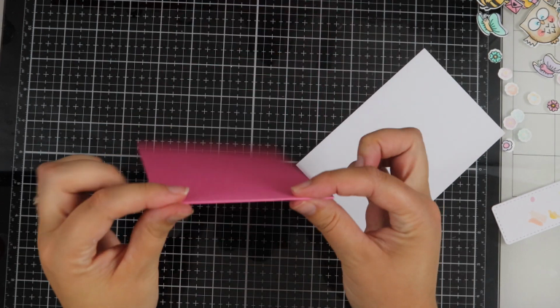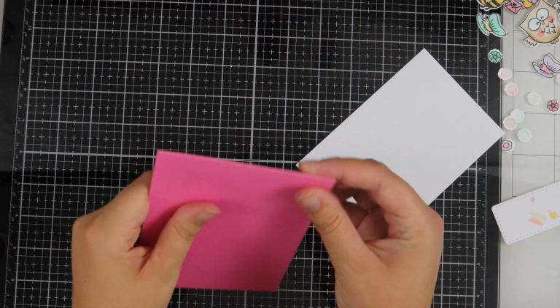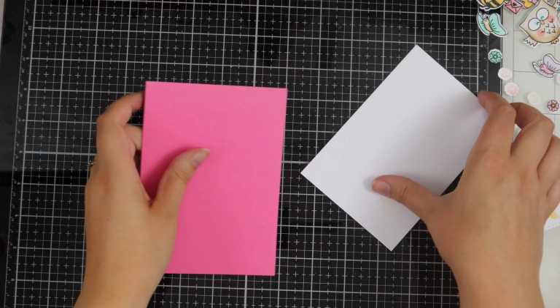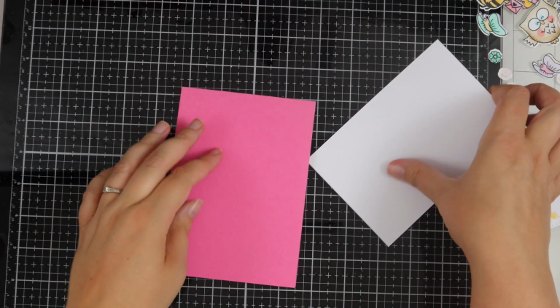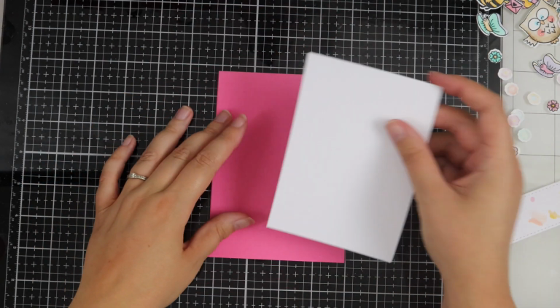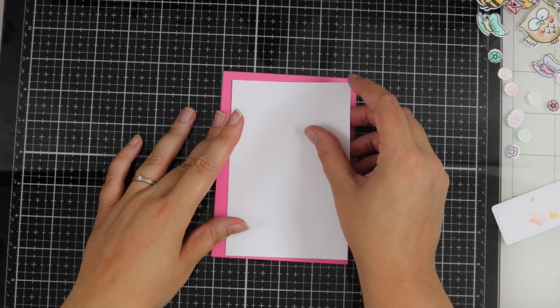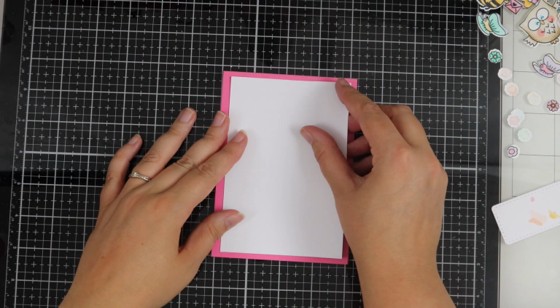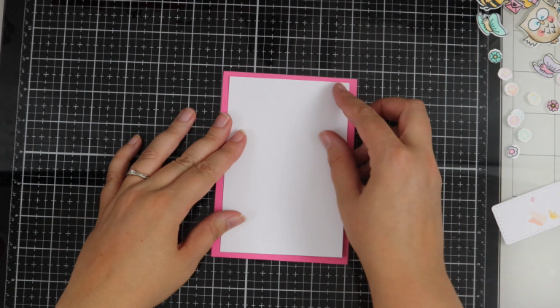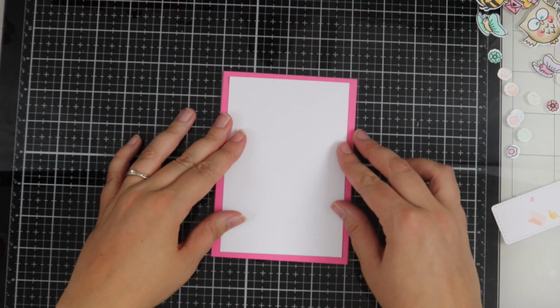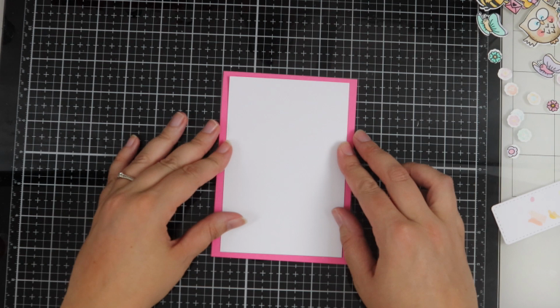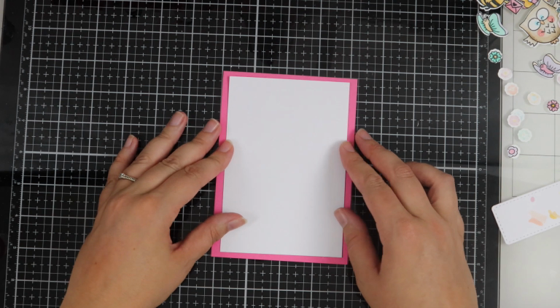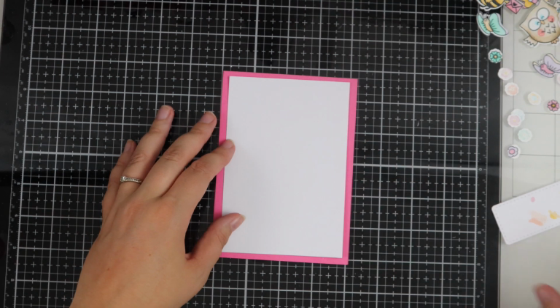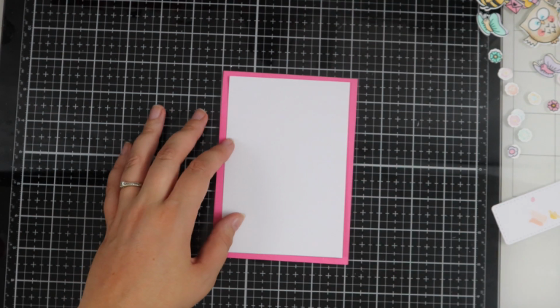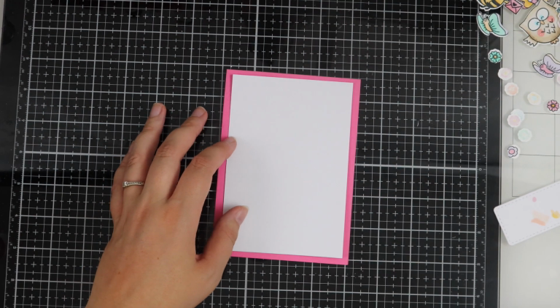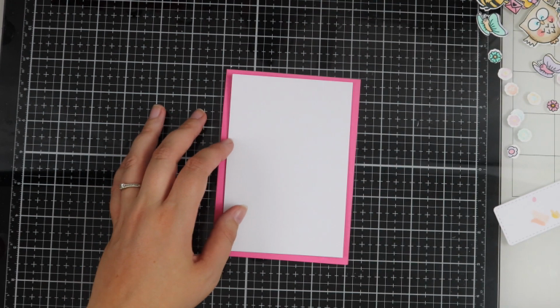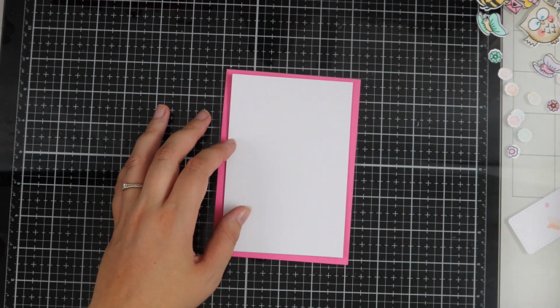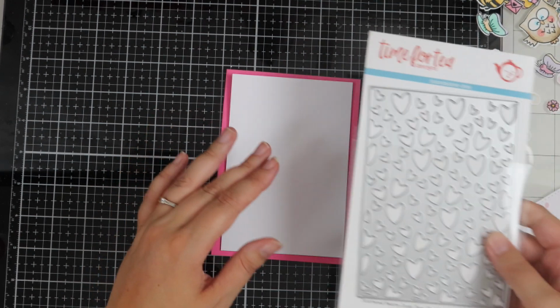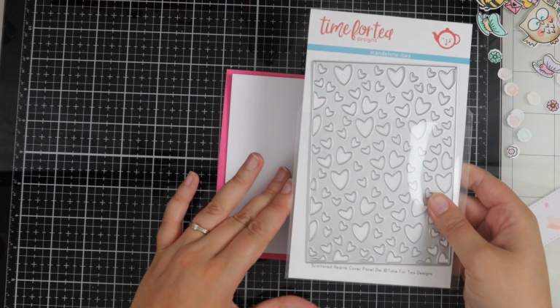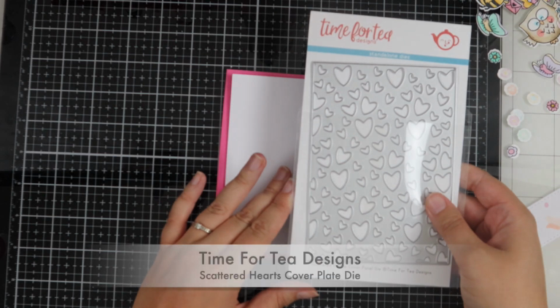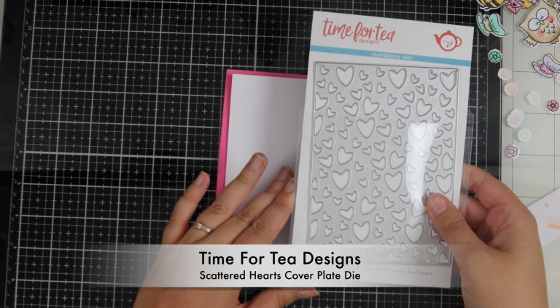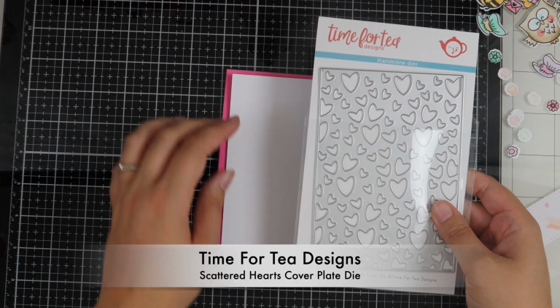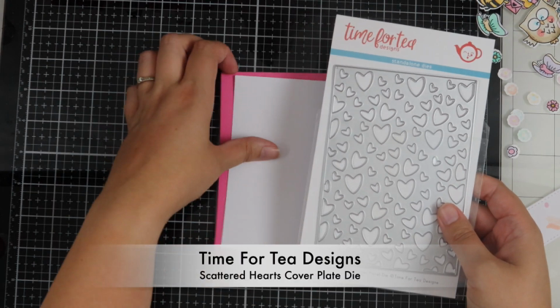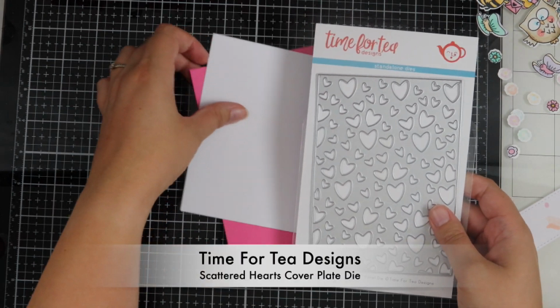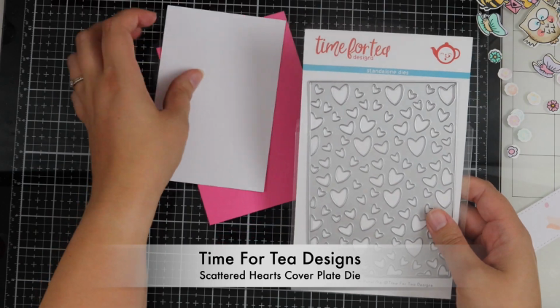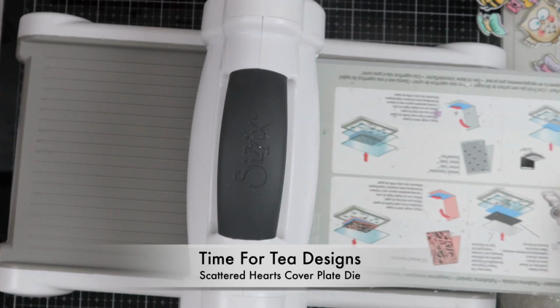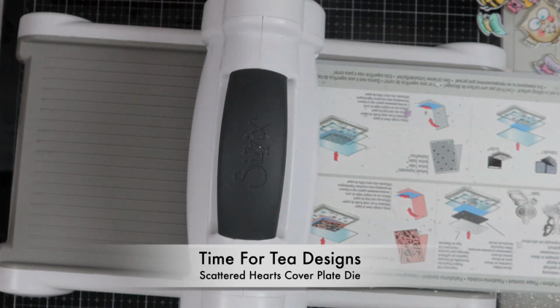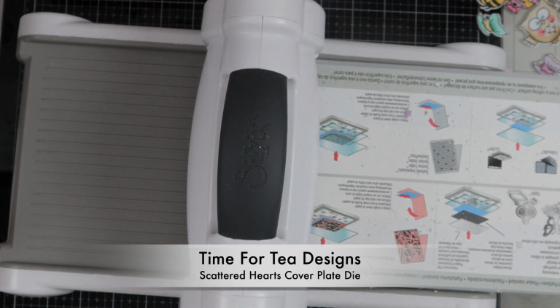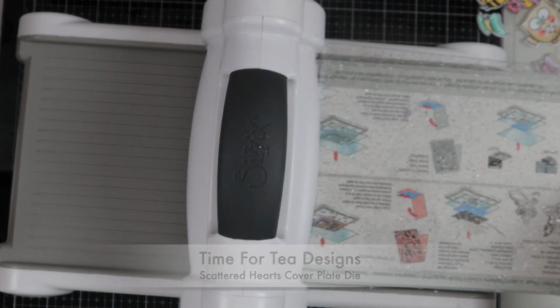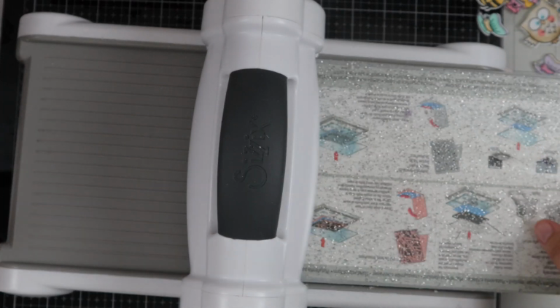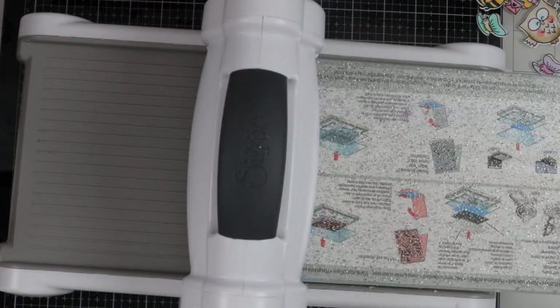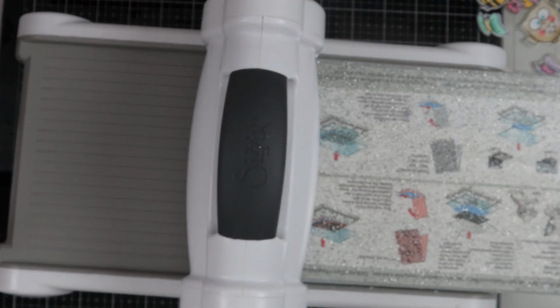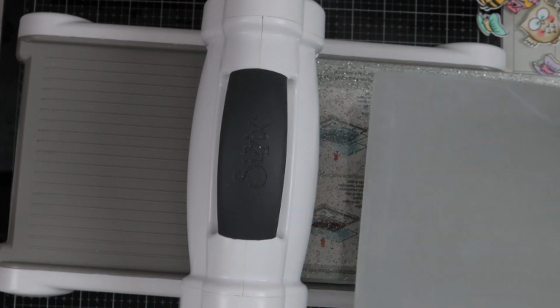Here I have some Cerise plain card which I've just trimmed down. This is going to be my card base and I've got some Paper Mill Direct Super Smooth white card for my card front. This is the Scattered Hearts cover plate die, so I'm going to be embossing this today.